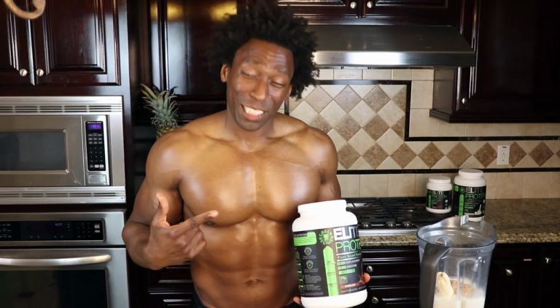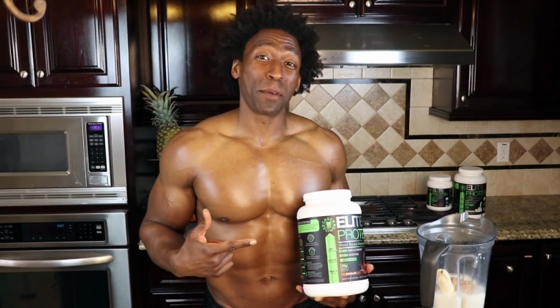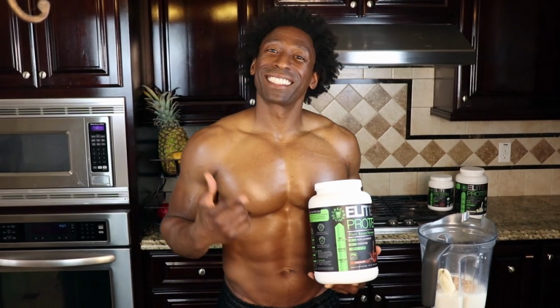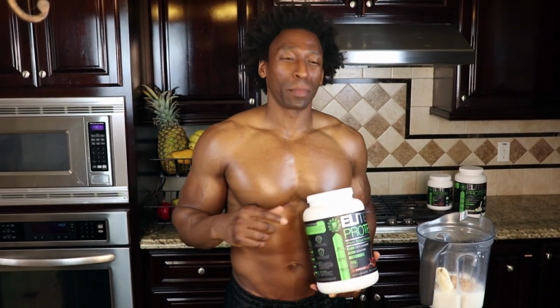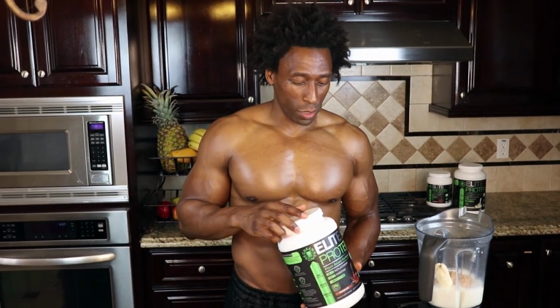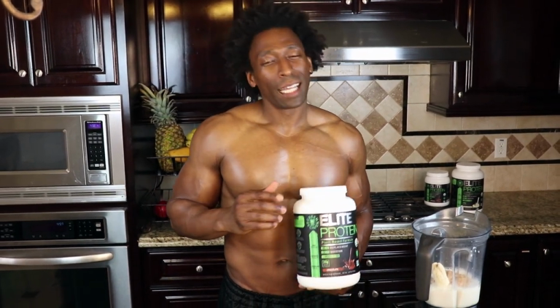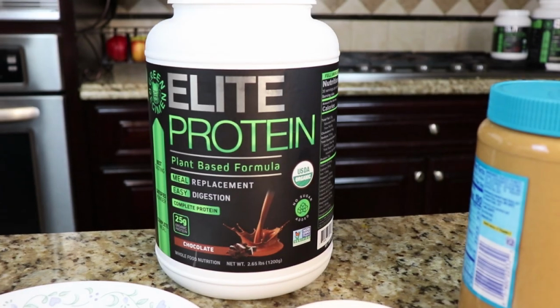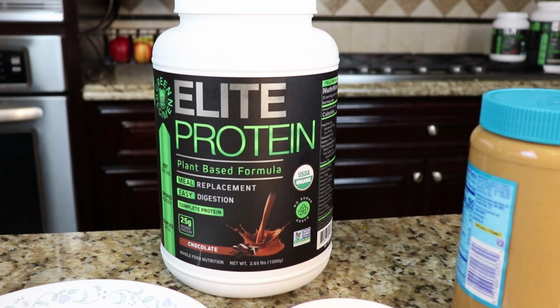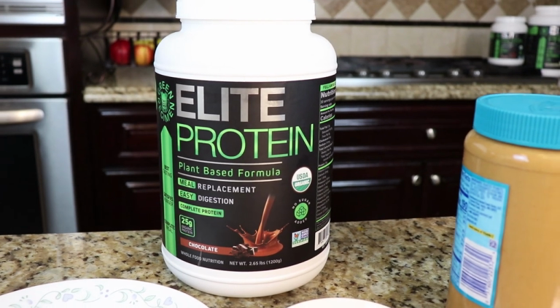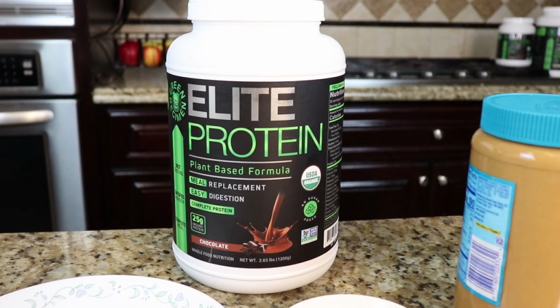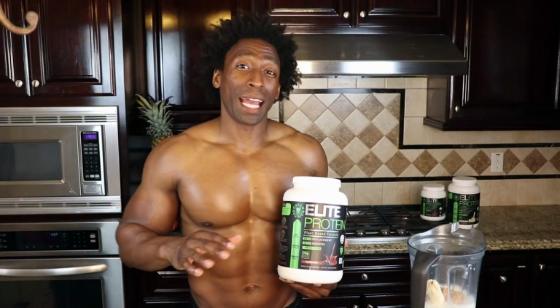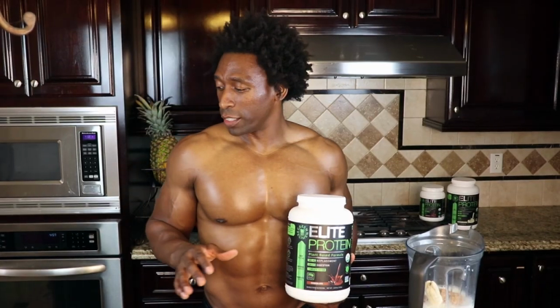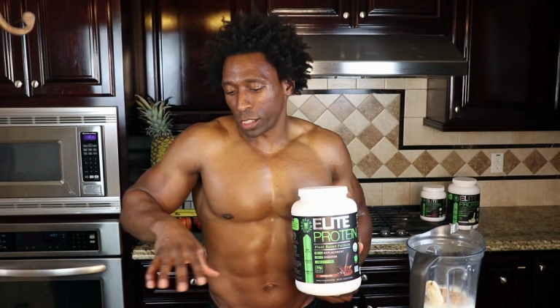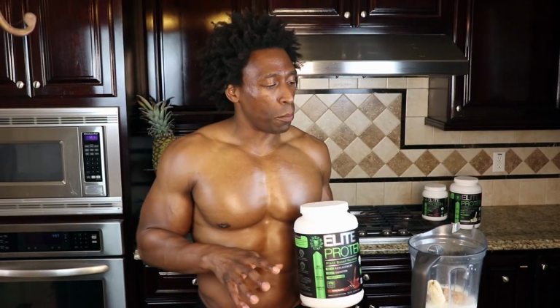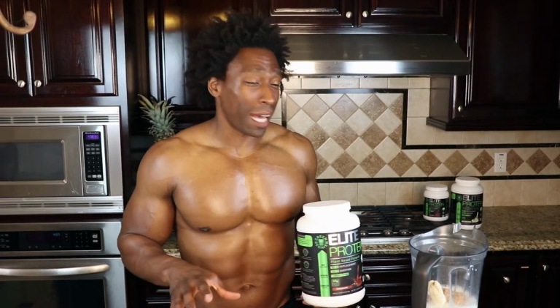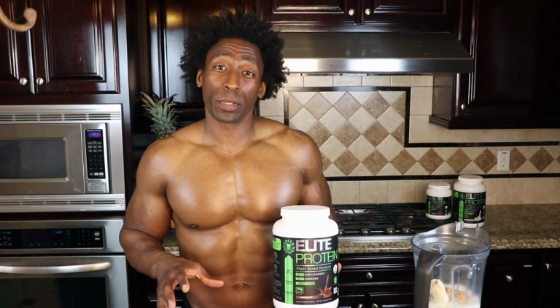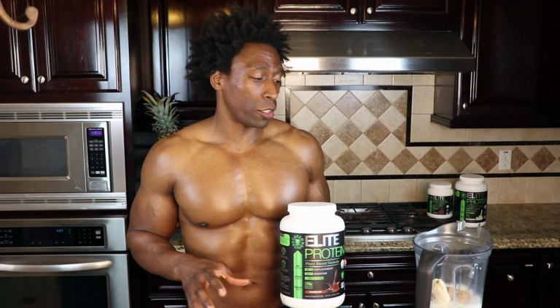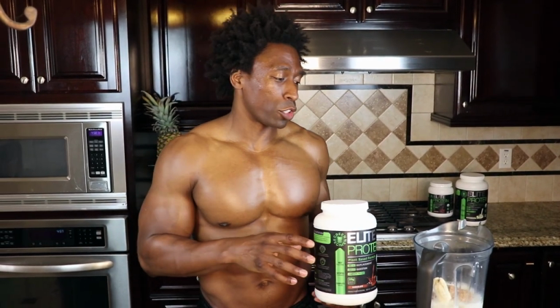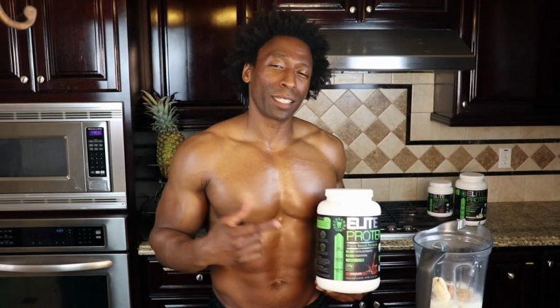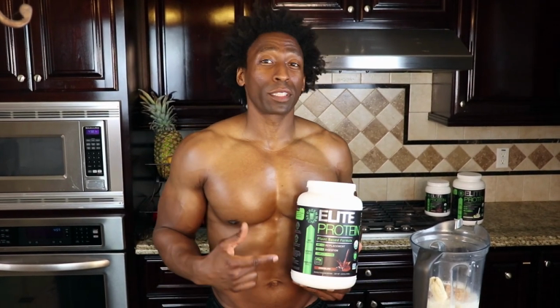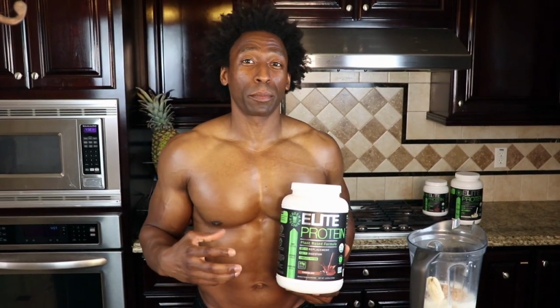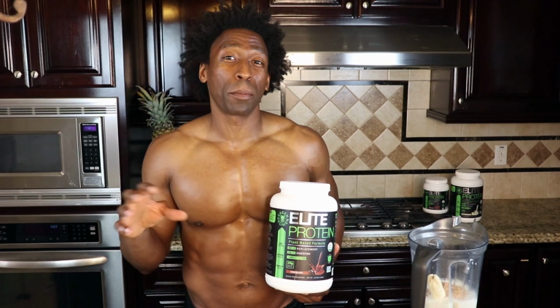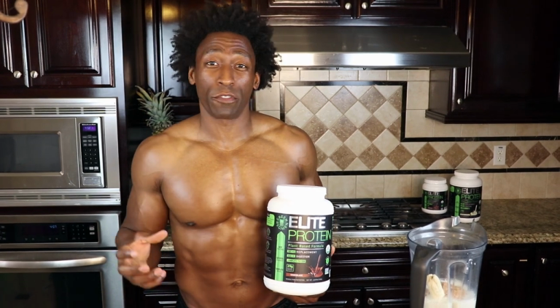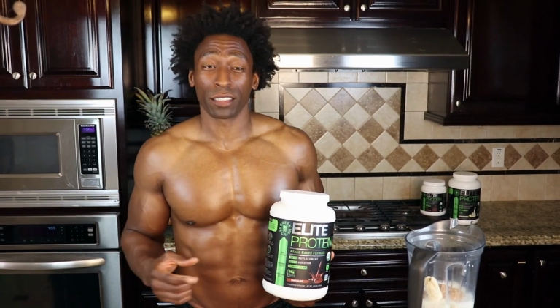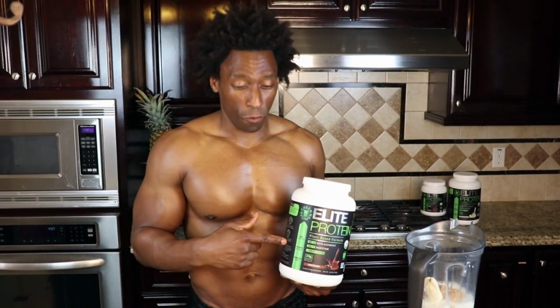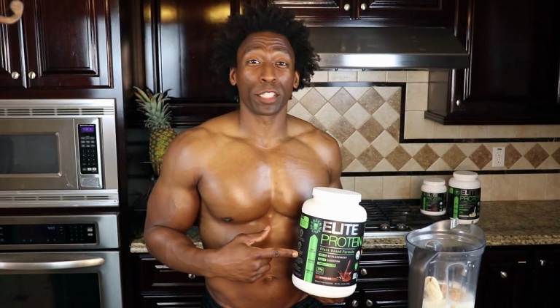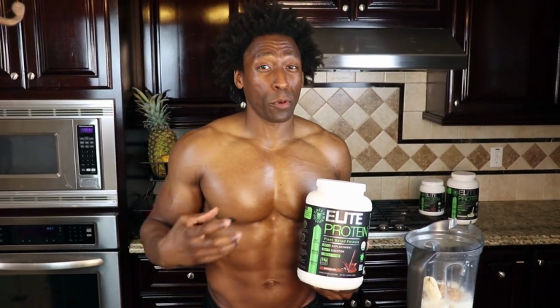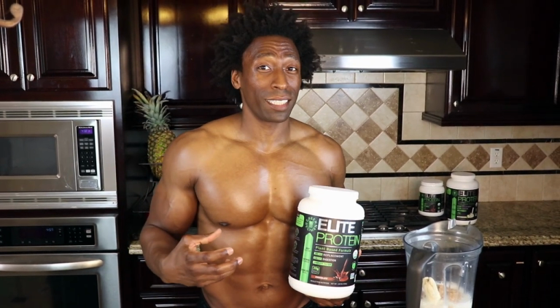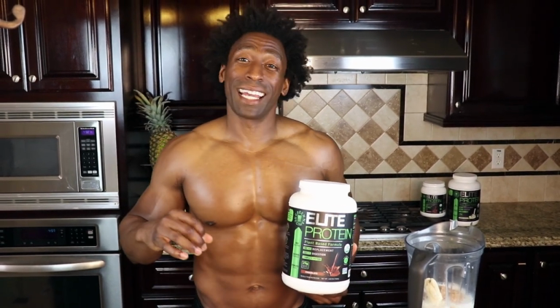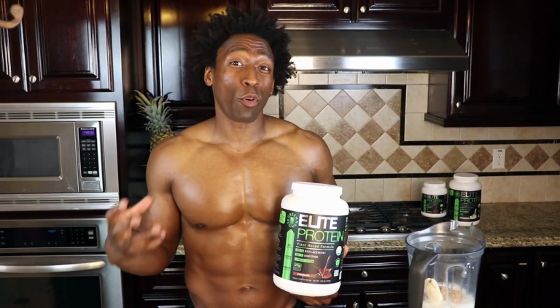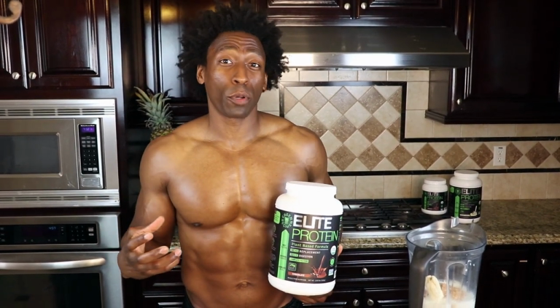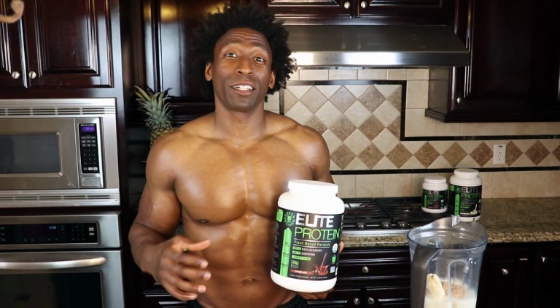You know what time it is — time for some Elite Protein! What we do with Elite Protein is combine it with all these ingredients in the smoothie. Elite Protein brings about a couple of different factors: of course it brings the protein, and it's high quality protein.